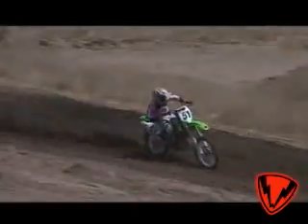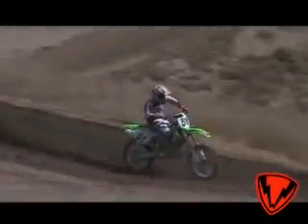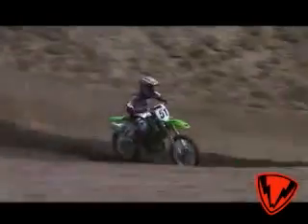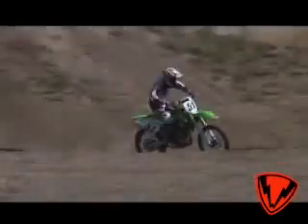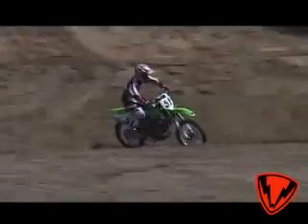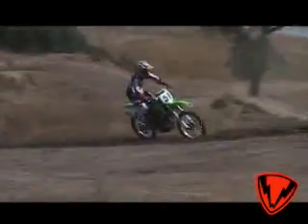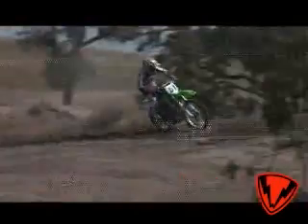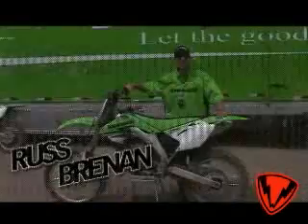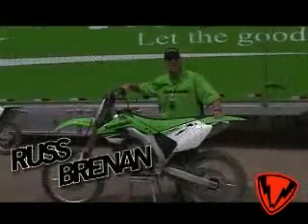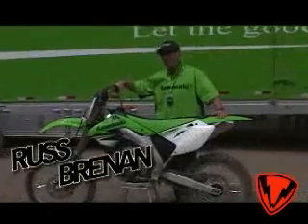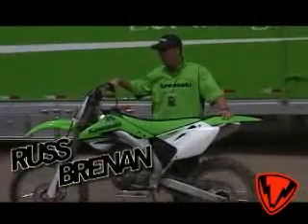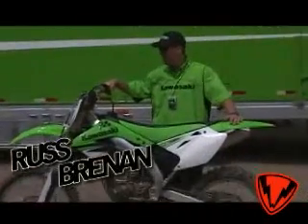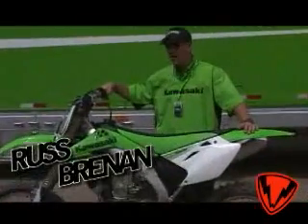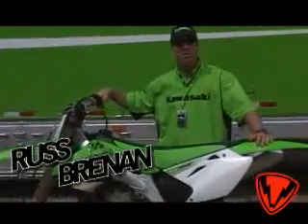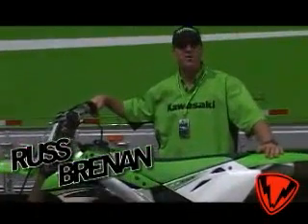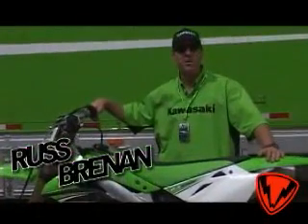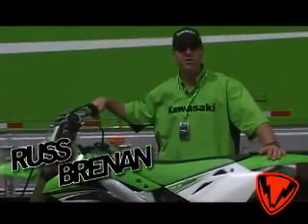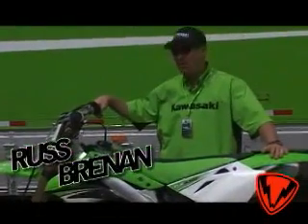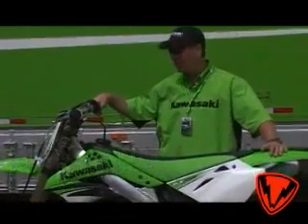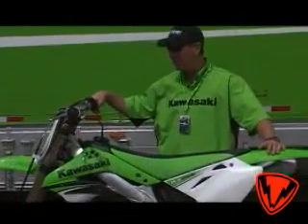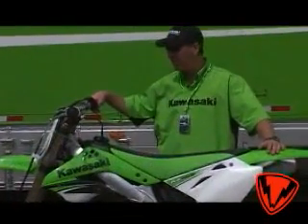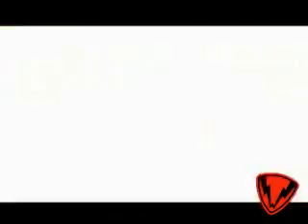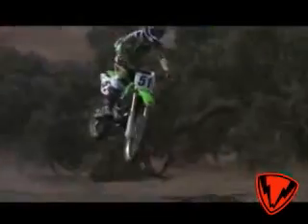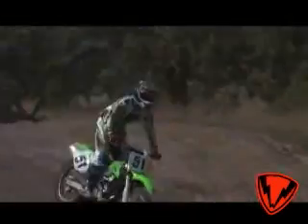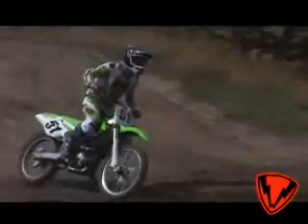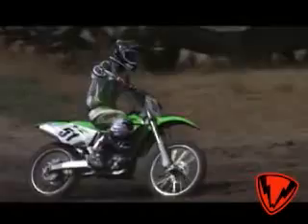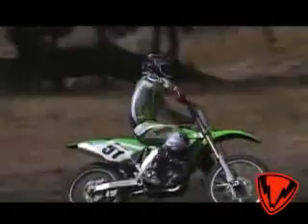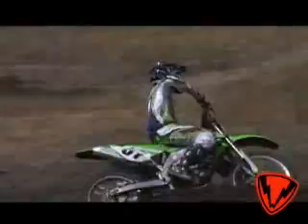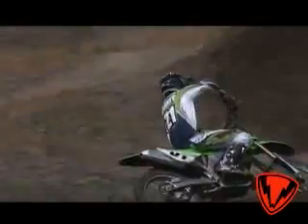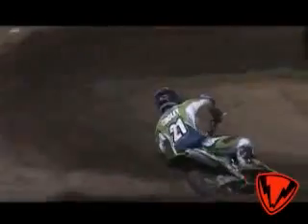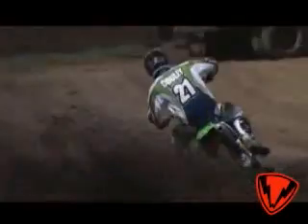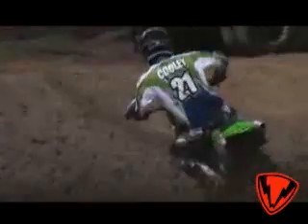My name is Russ Brennan with Kawasaki Motors. I'm here at Zaka Station today for the press introduction of the KX450, the 2007 model. We have actually over 50 changes to this model from the '06.